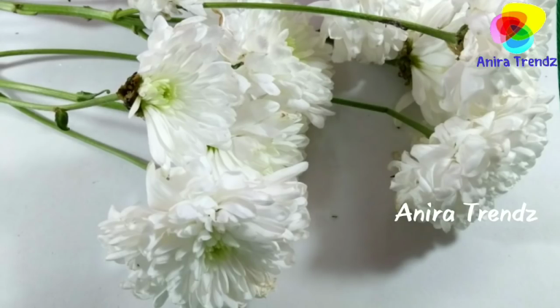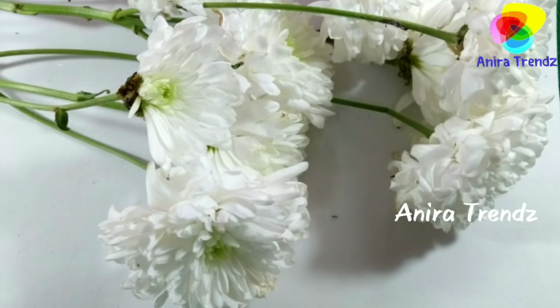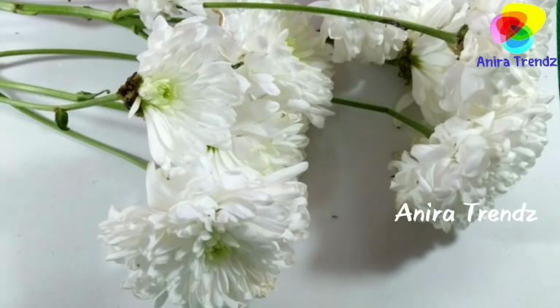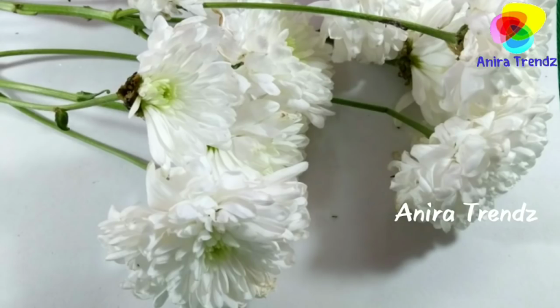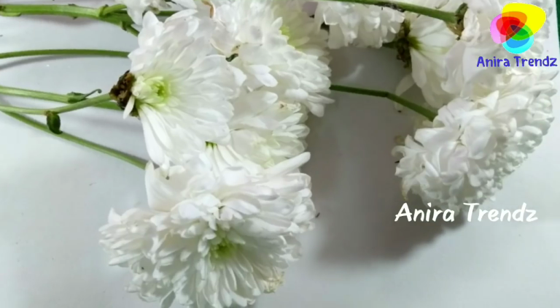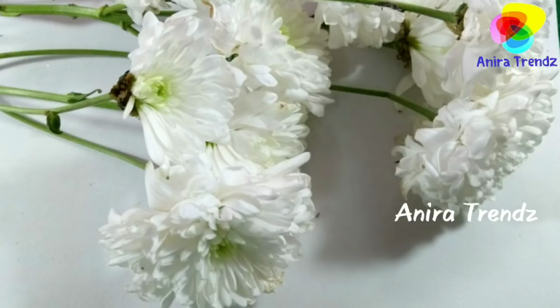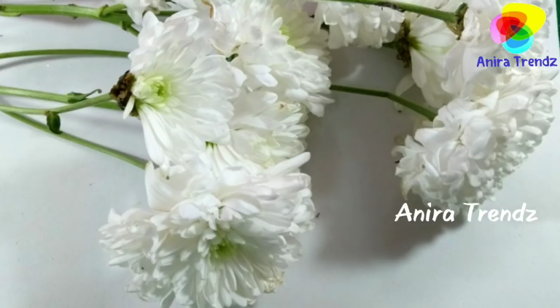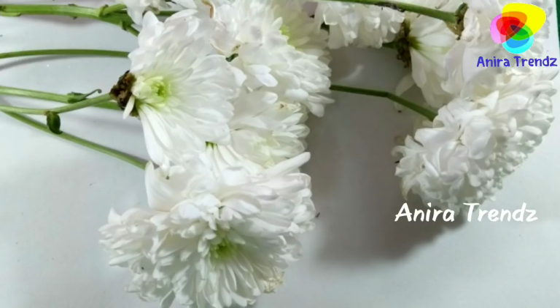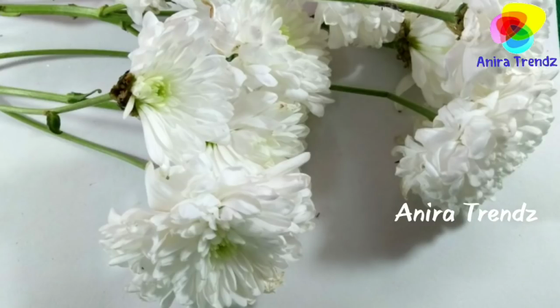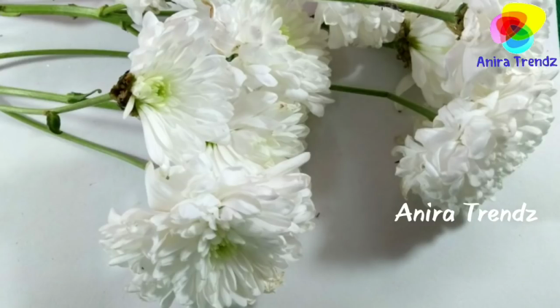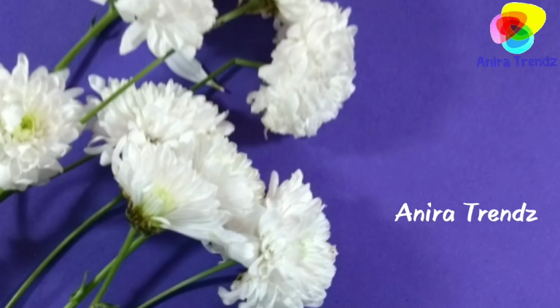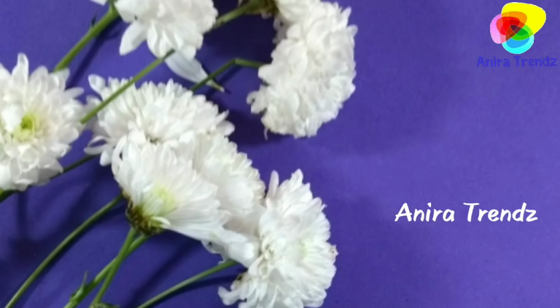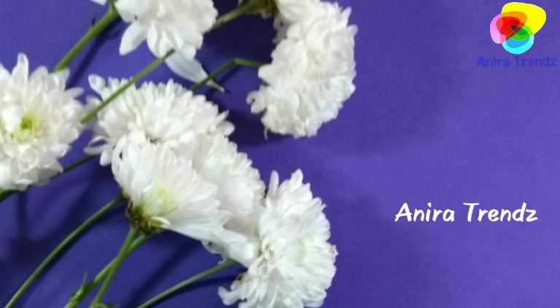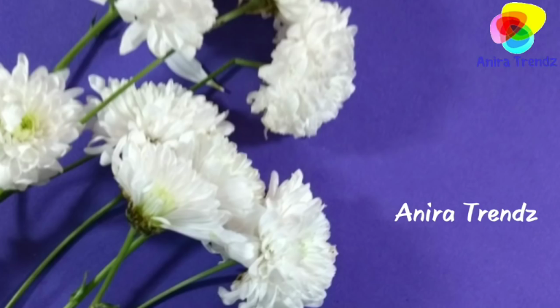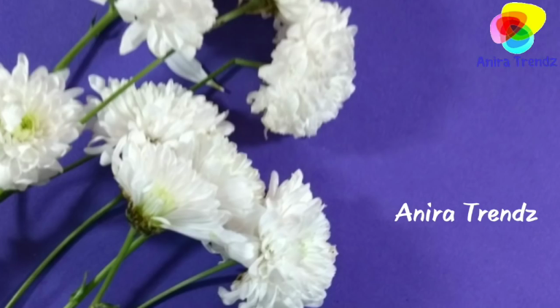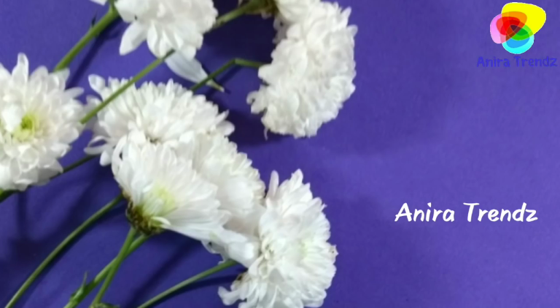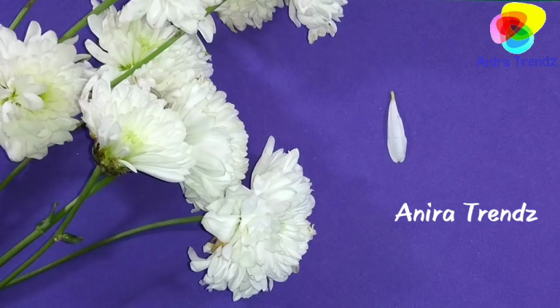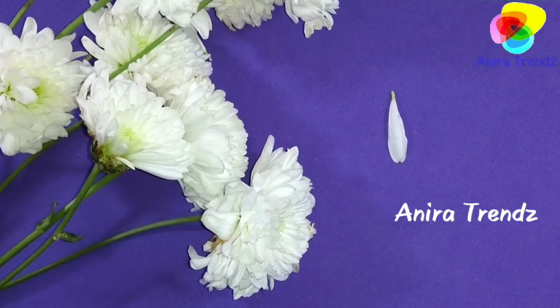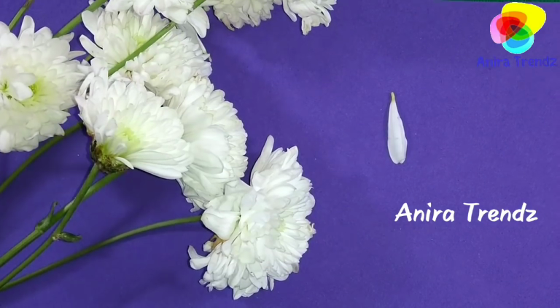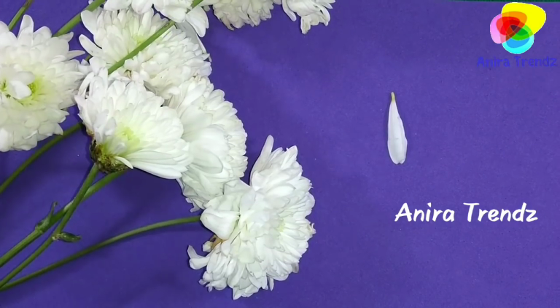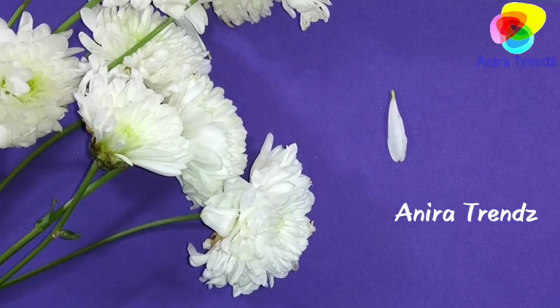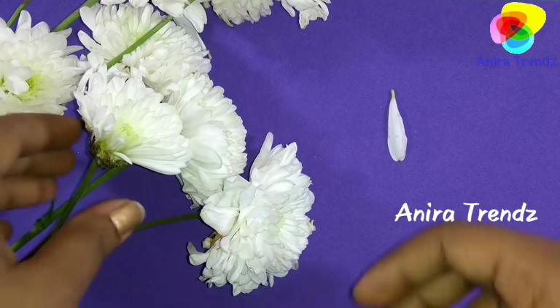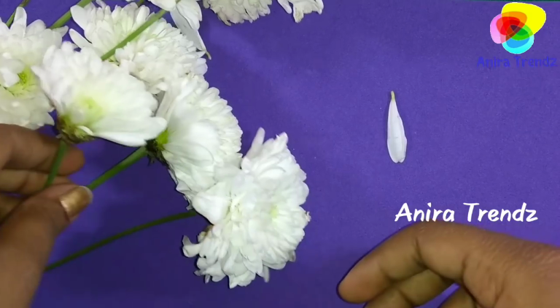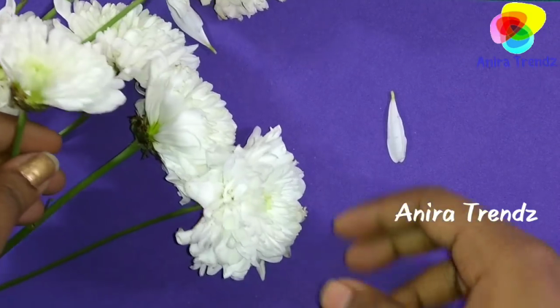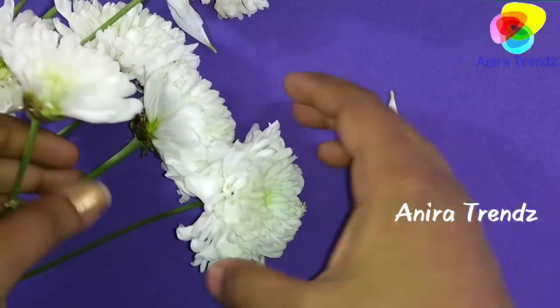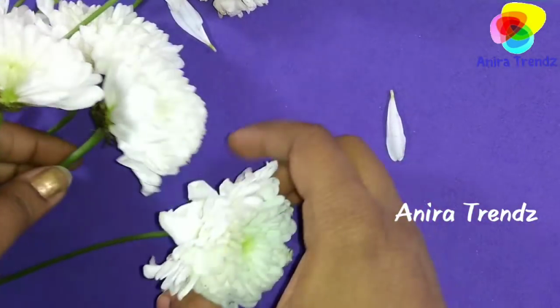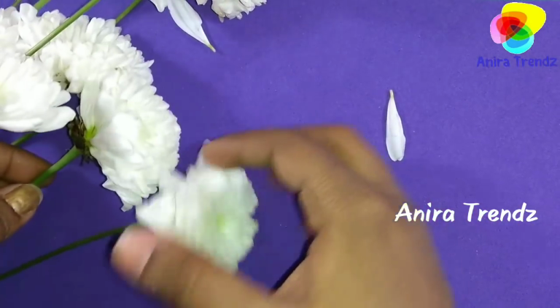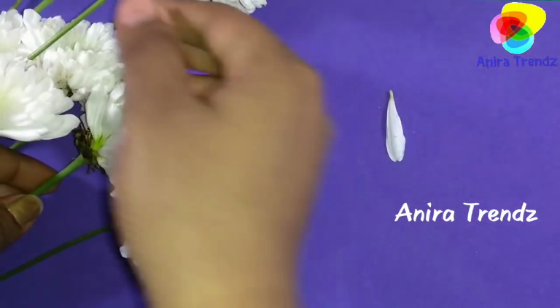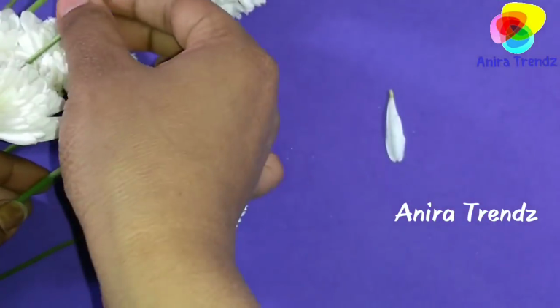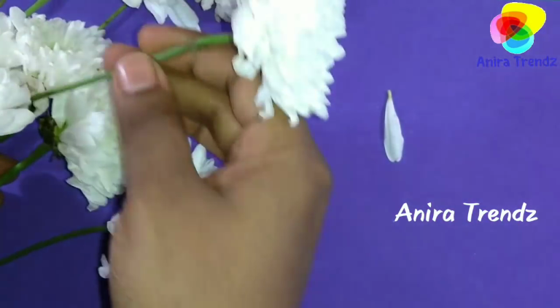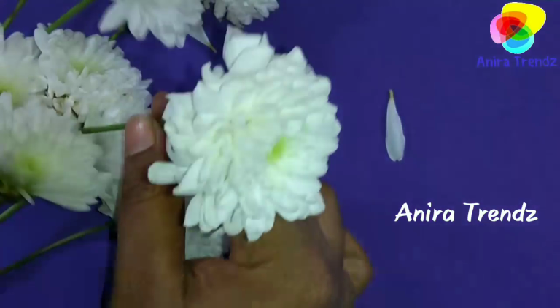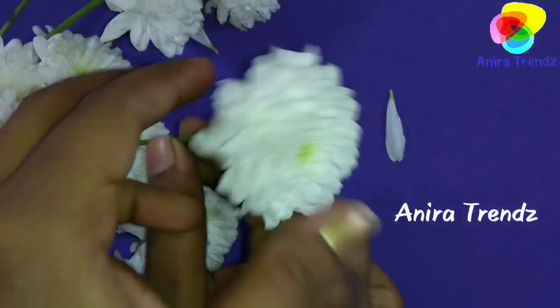In so many bridal looks you can notice this kind of flower. So let's see how to make this veni.